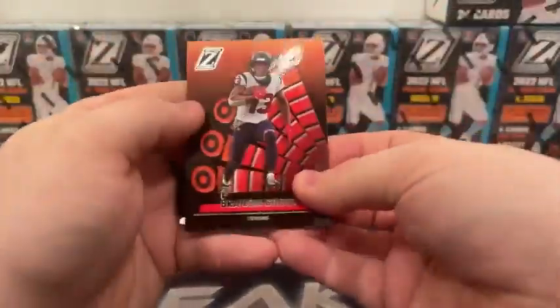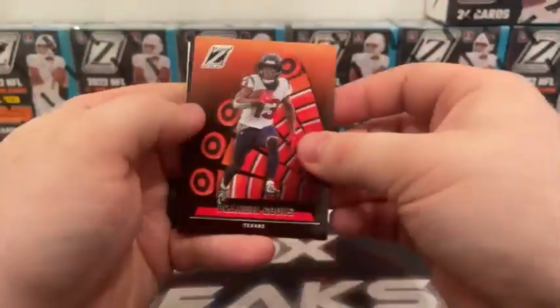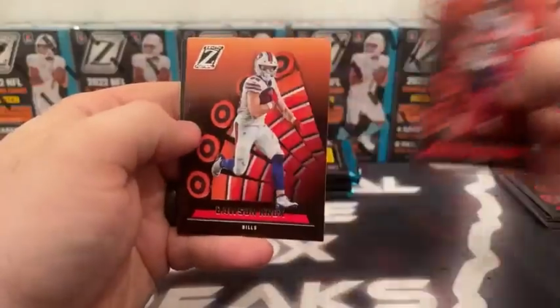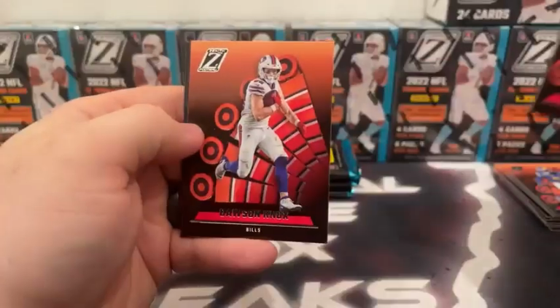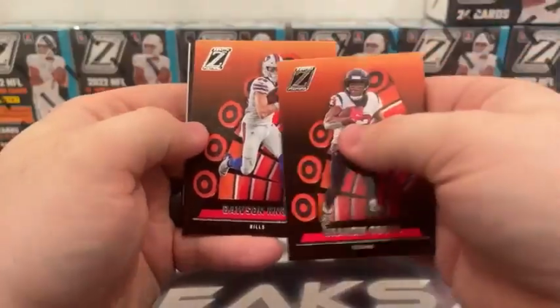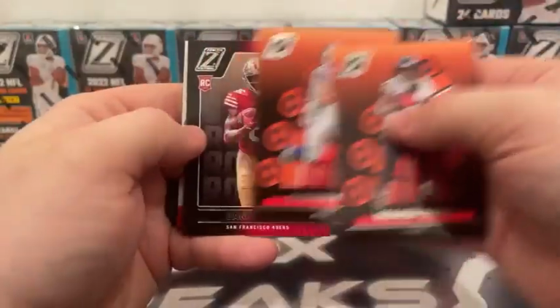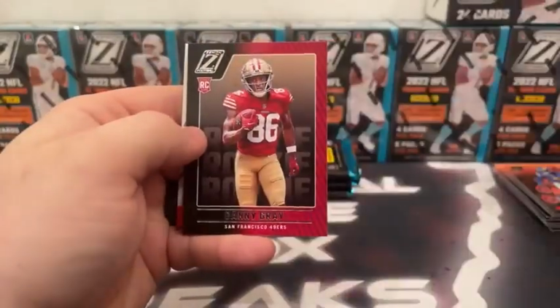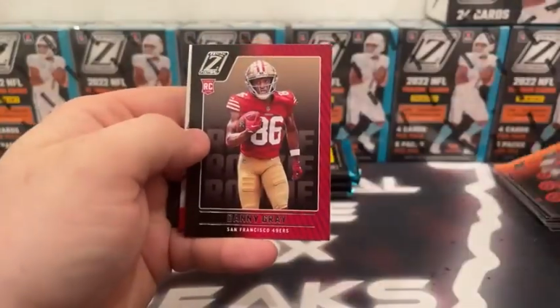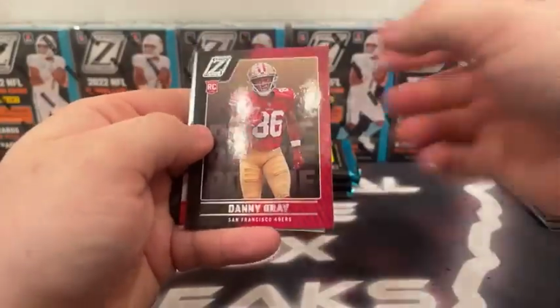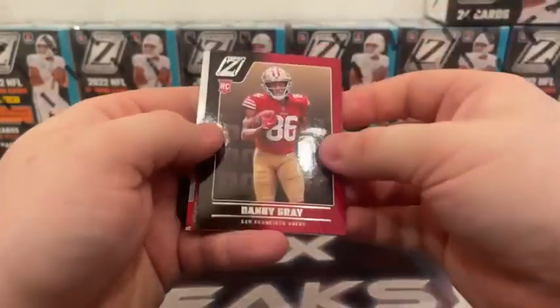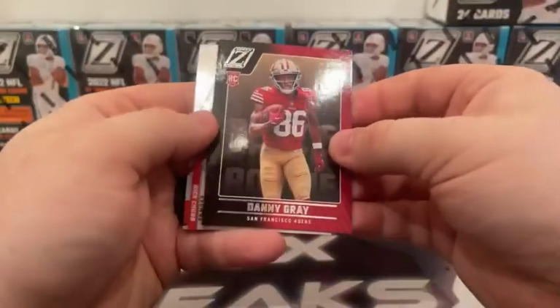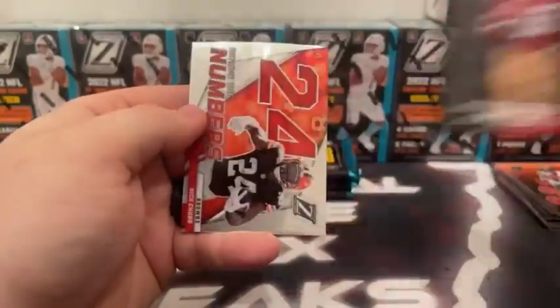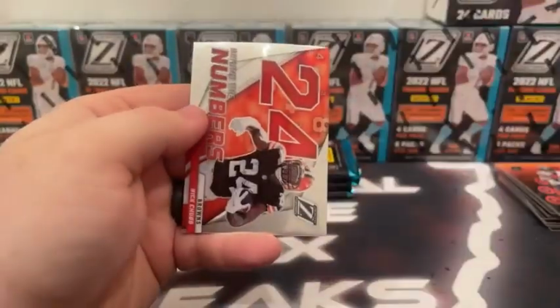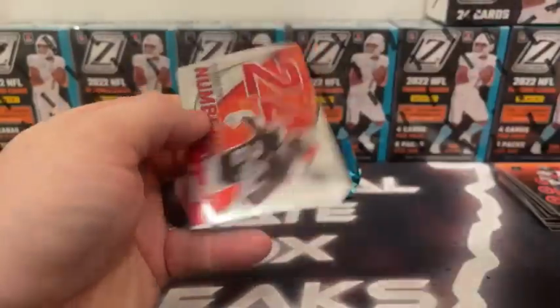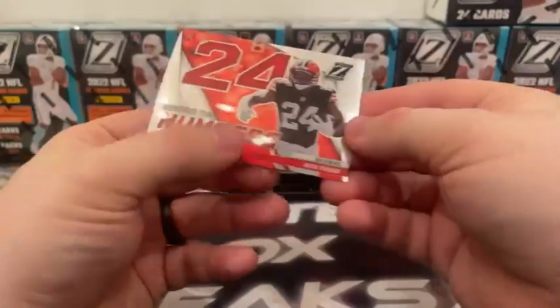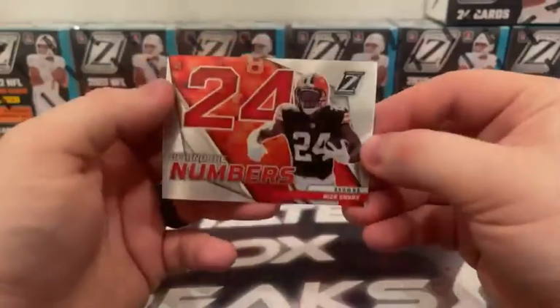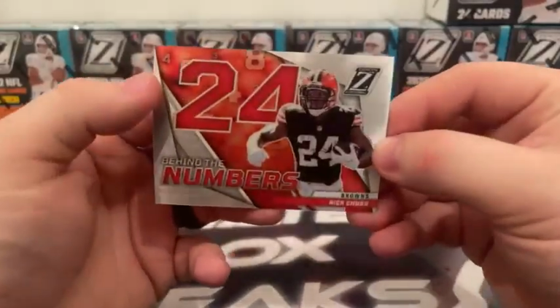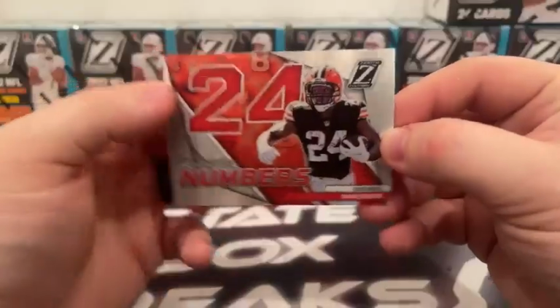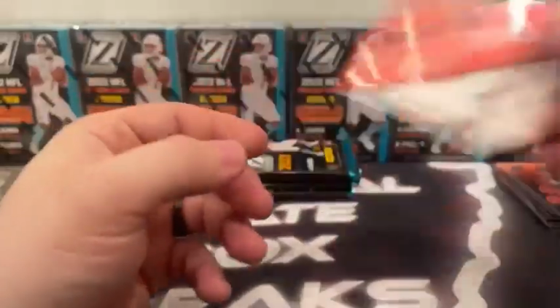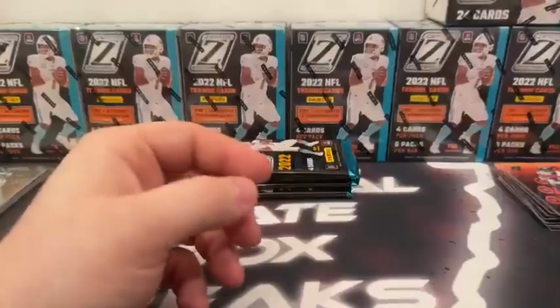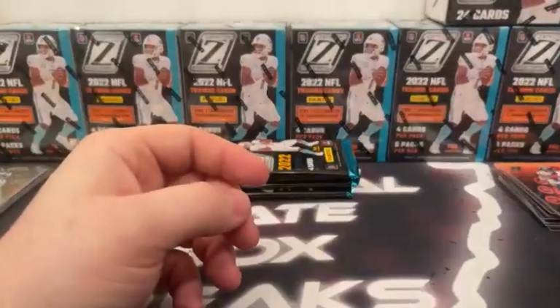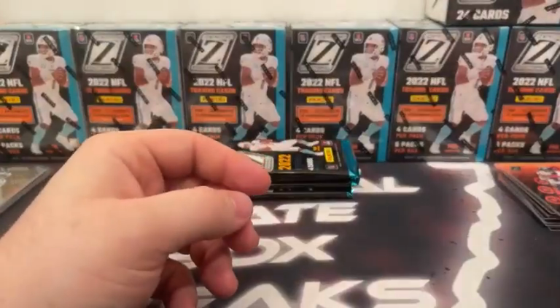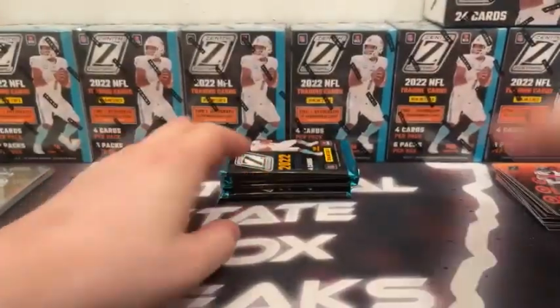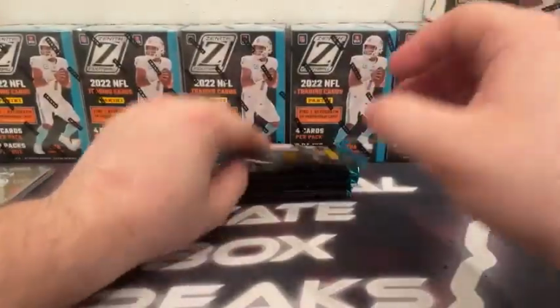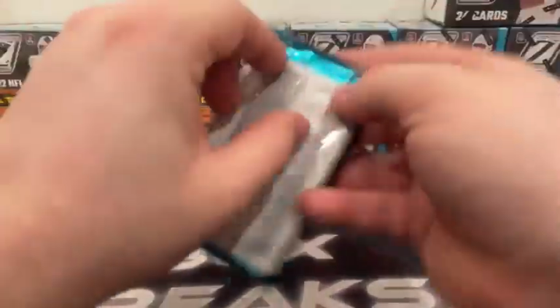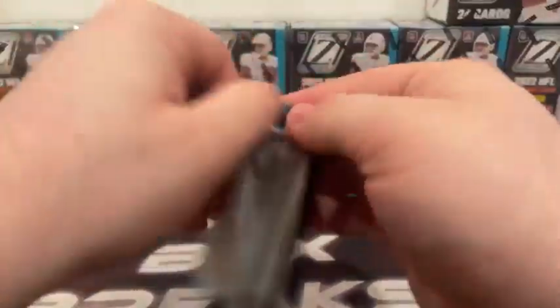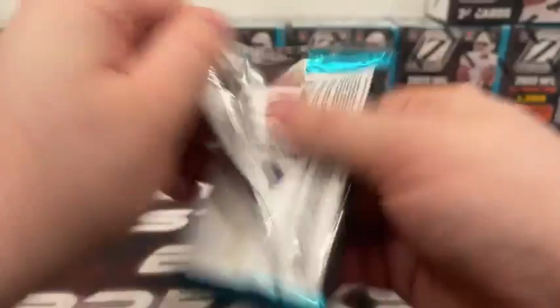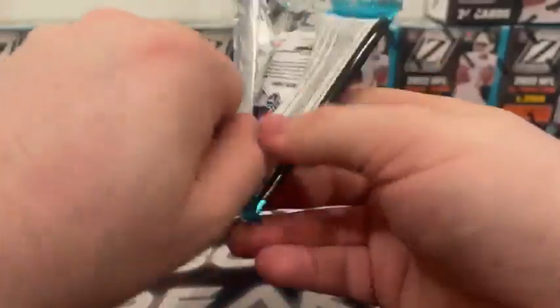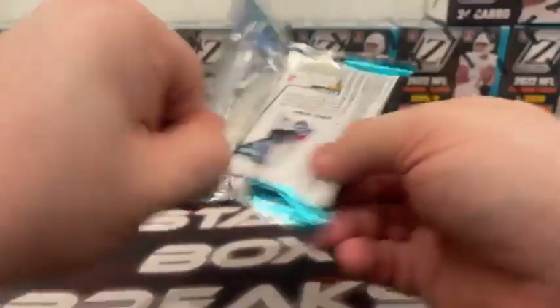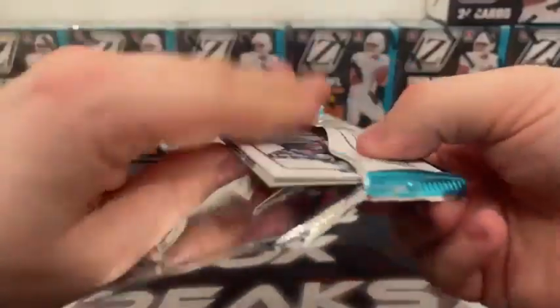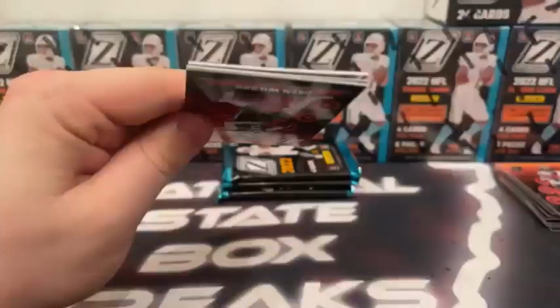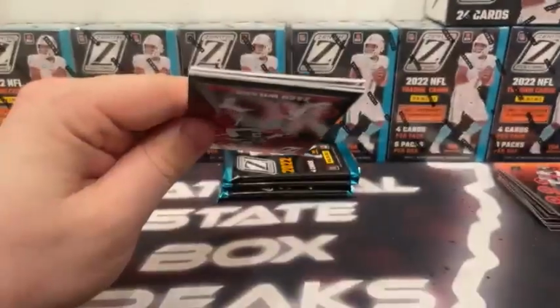Brandon Cooks, Dawson Knox, Danny Gray rookie, and a Behind the Numbers Nick Chubb going out to Cleveland. Love the Chrome hits — Chrome inserts, I should say.